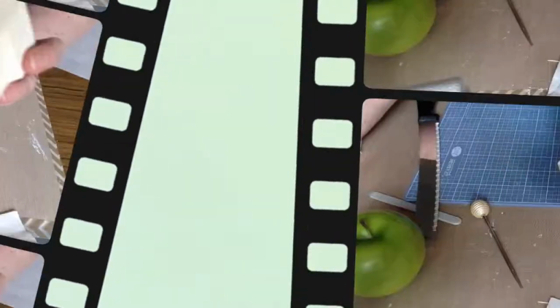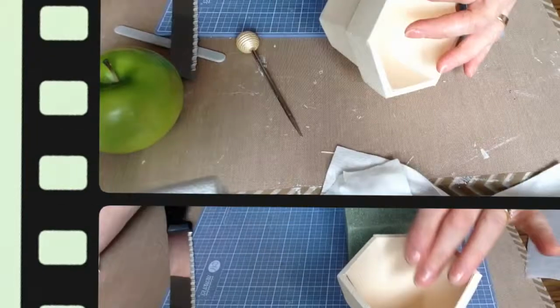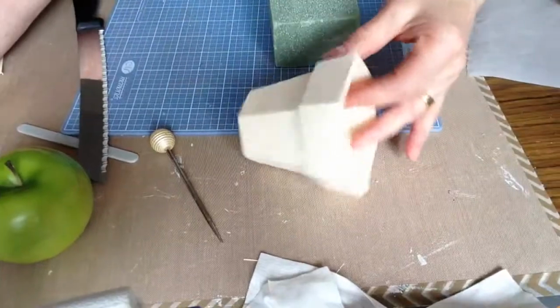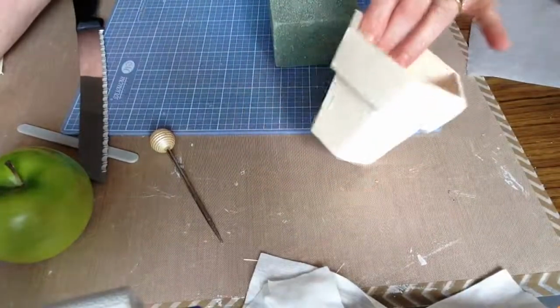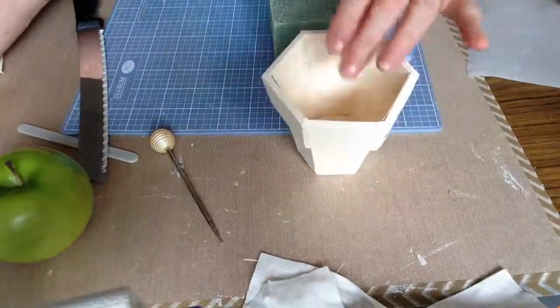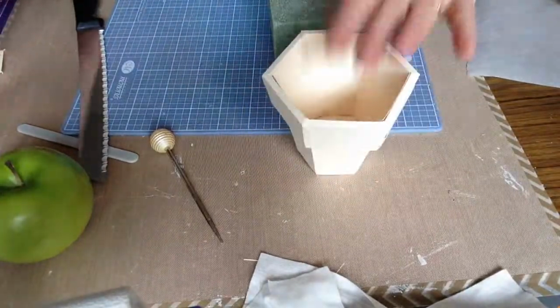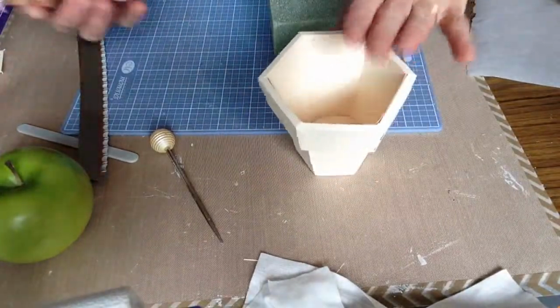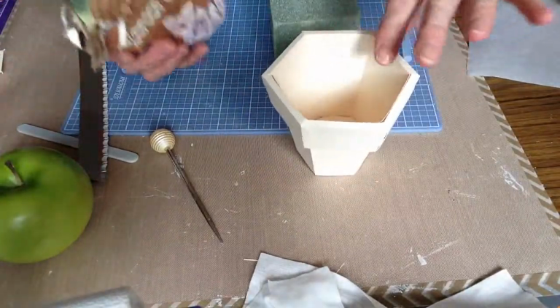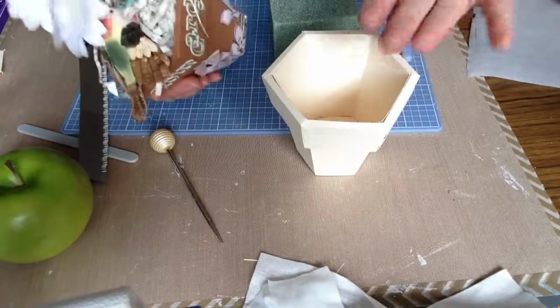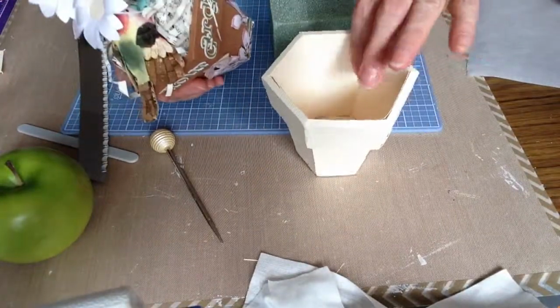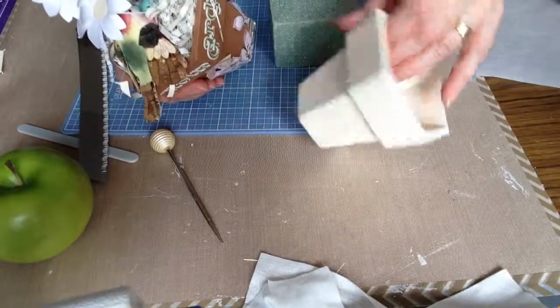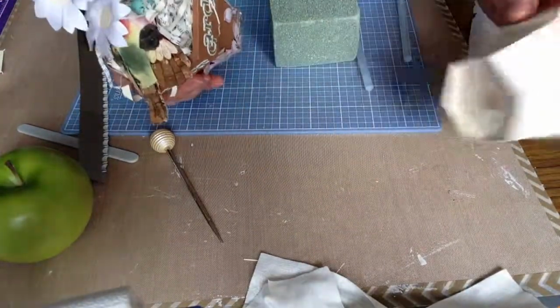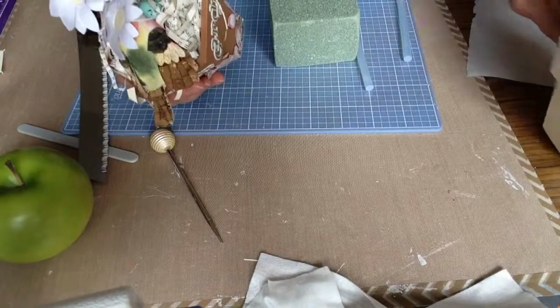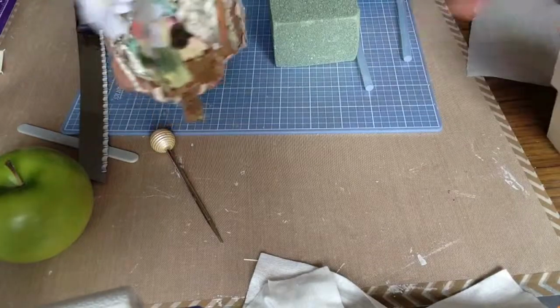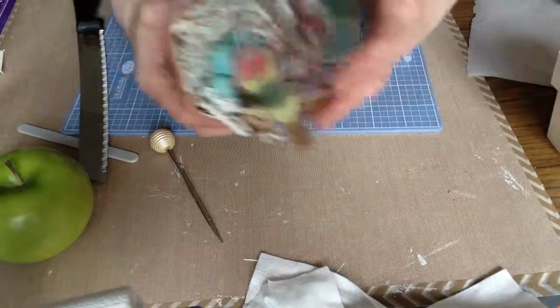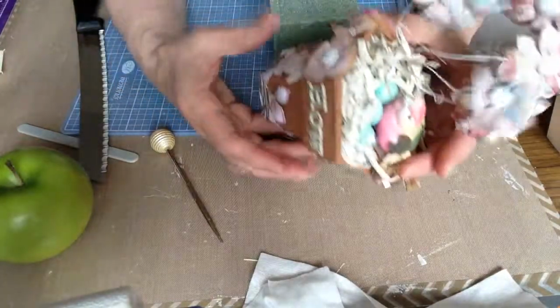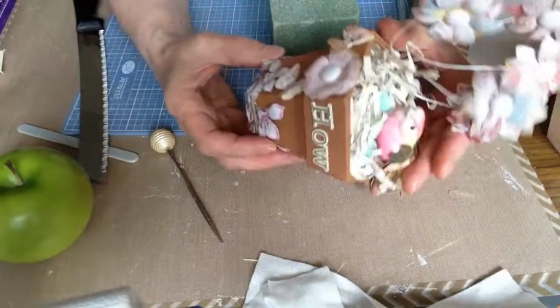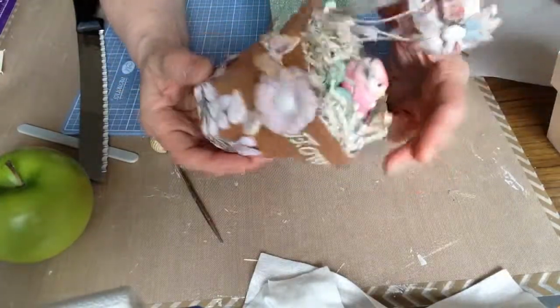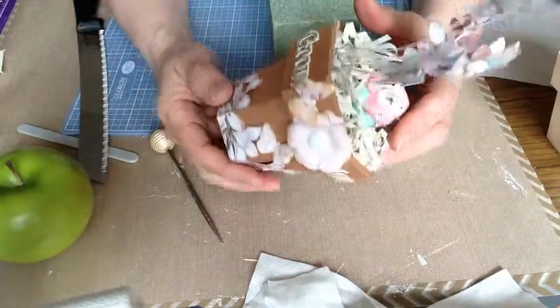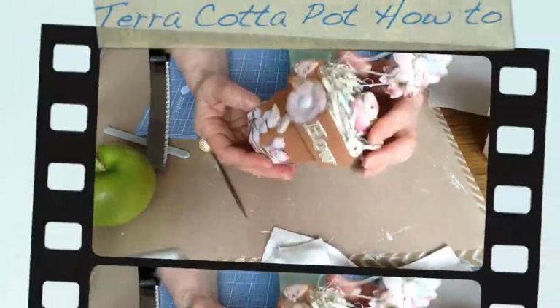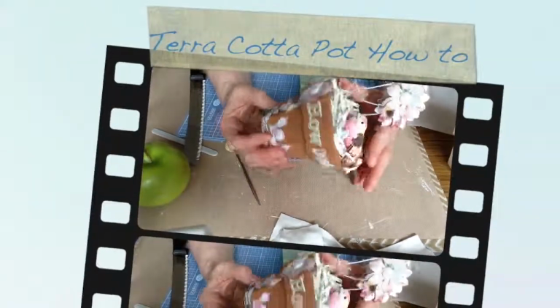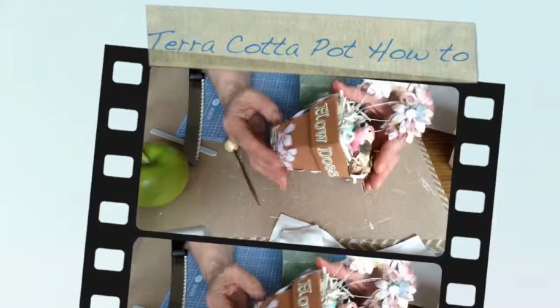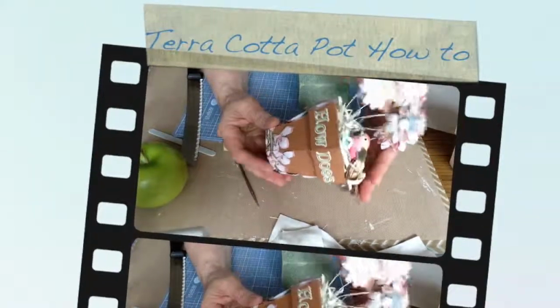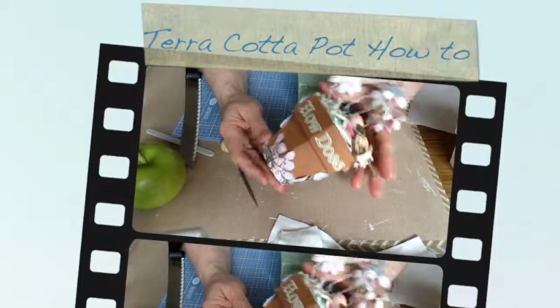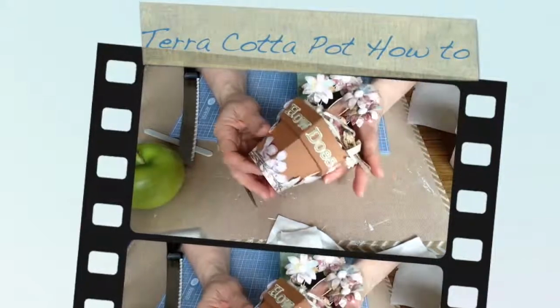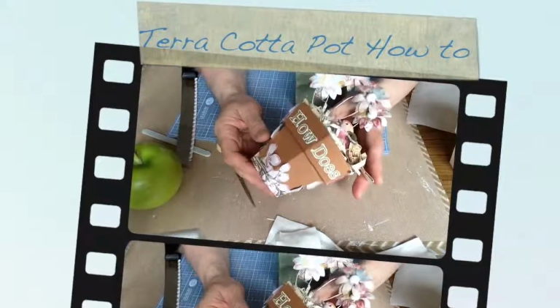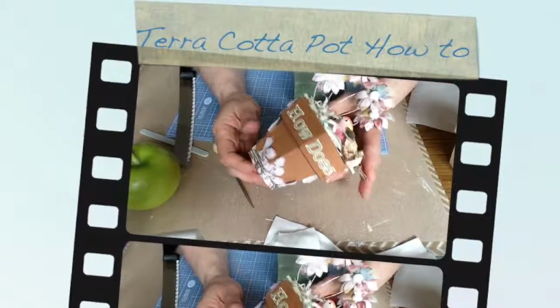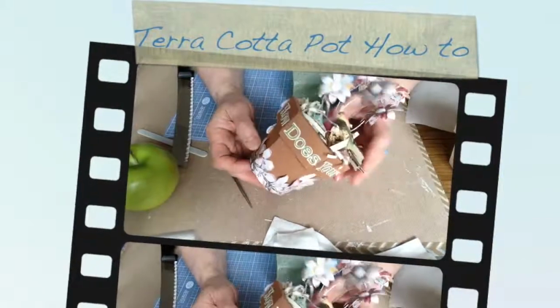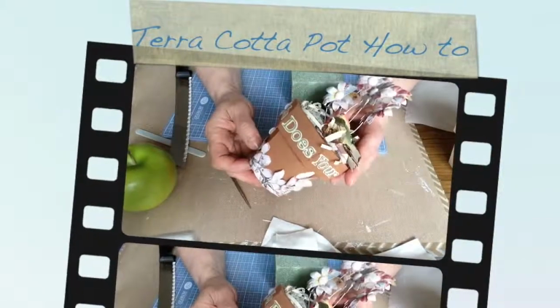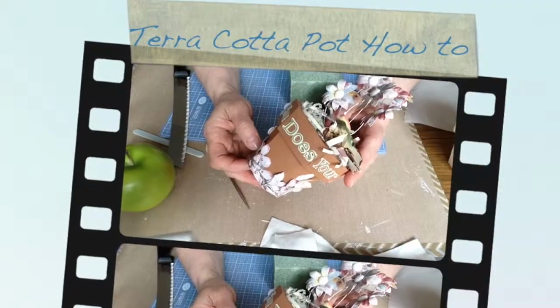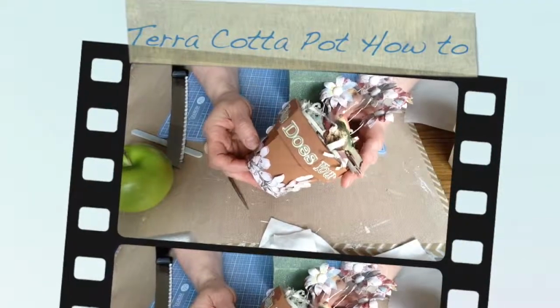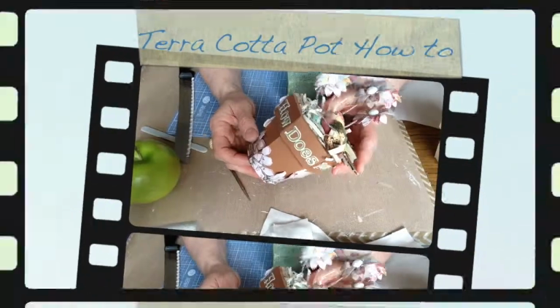Here's the little pot I created using that terracotta pot cut file from the silhouette.com website. And this is the example of the terracotta pot.